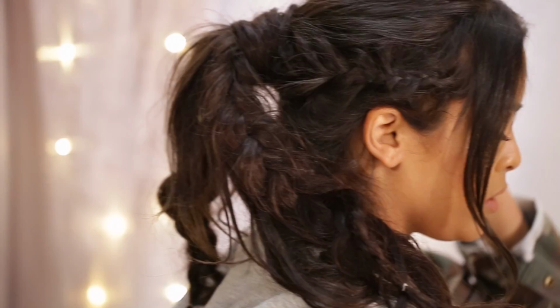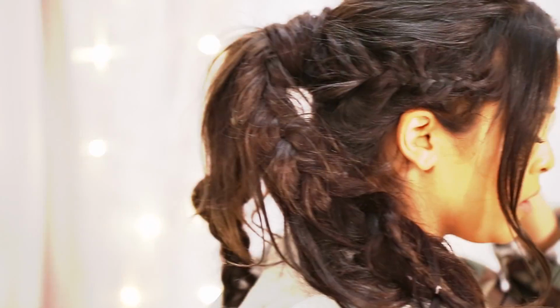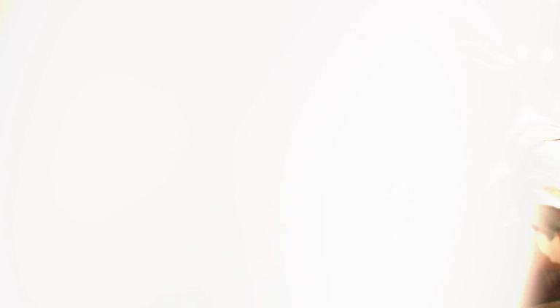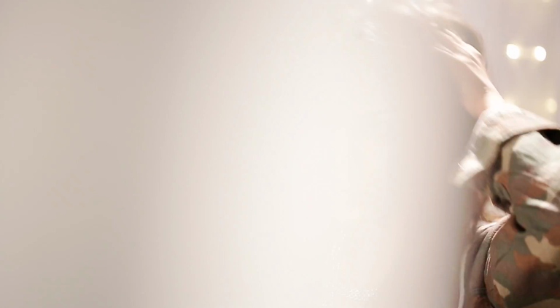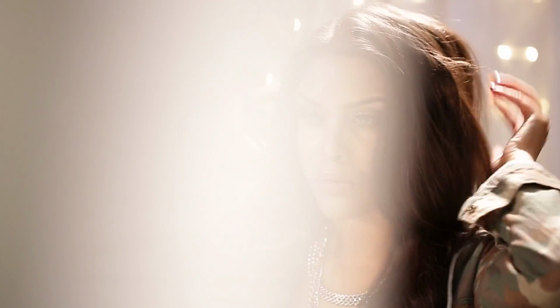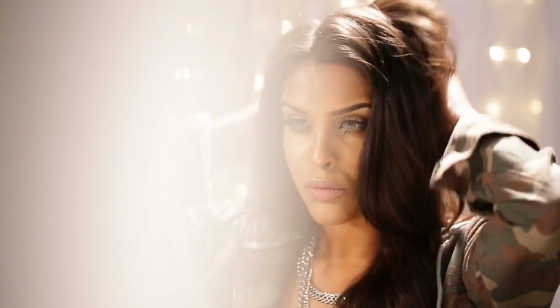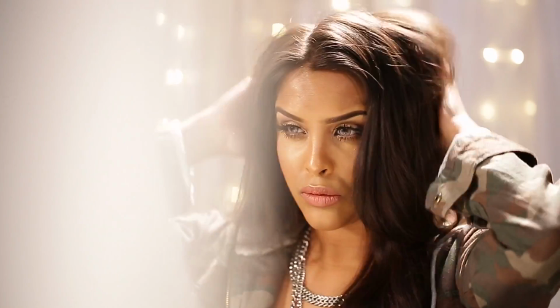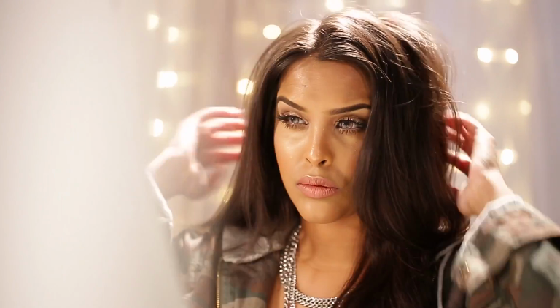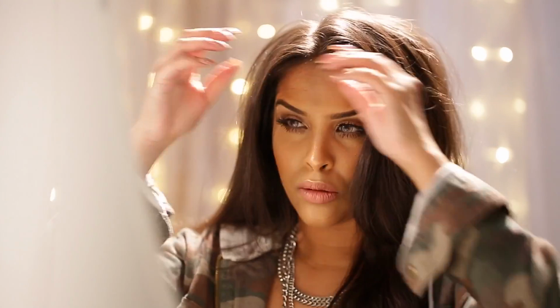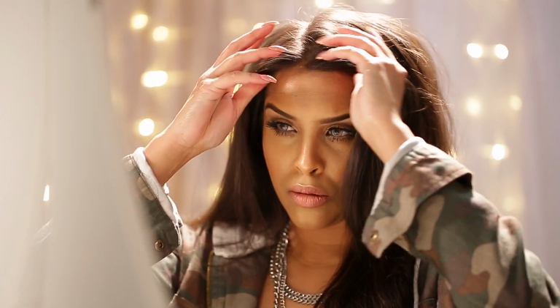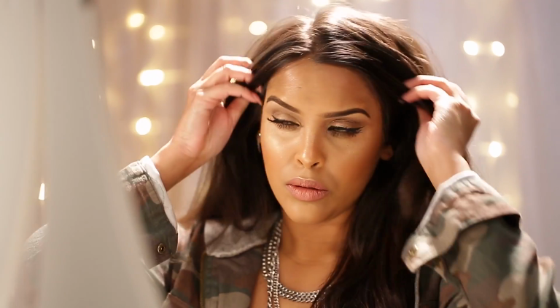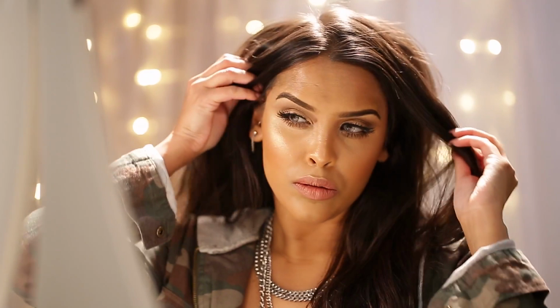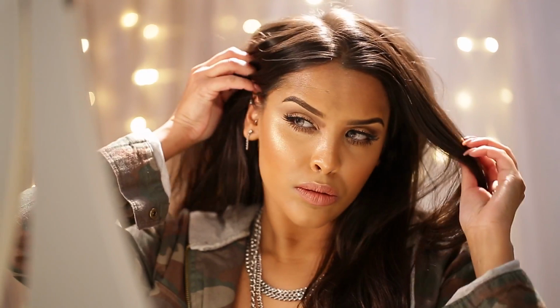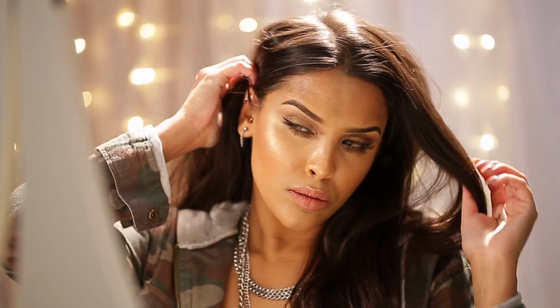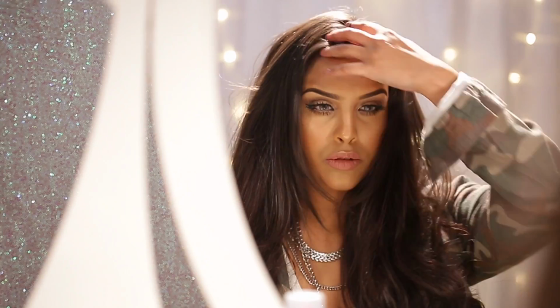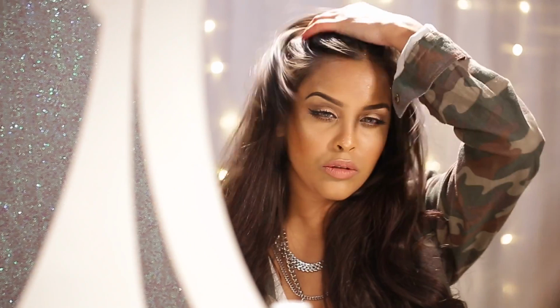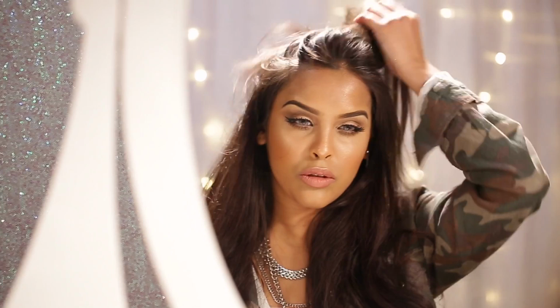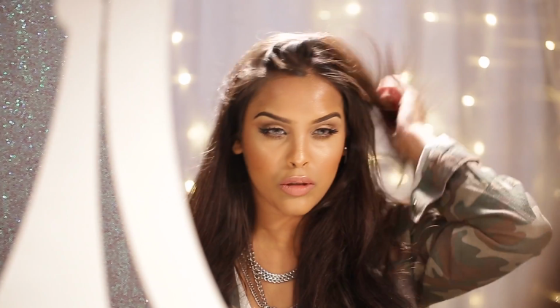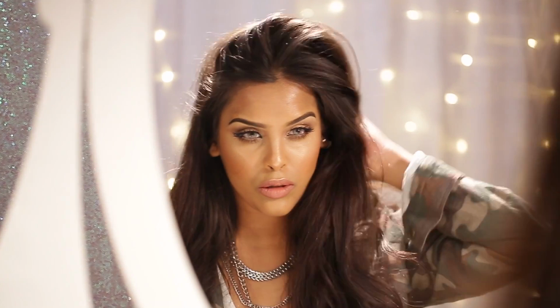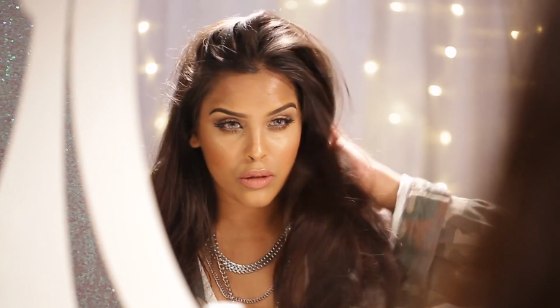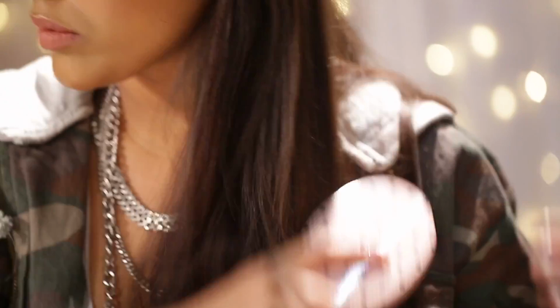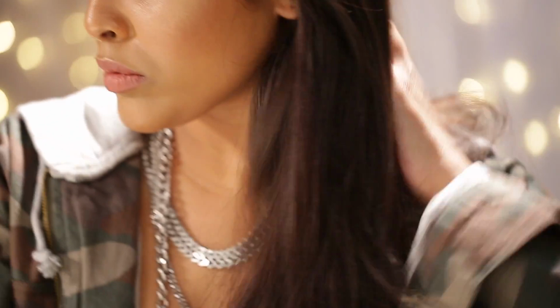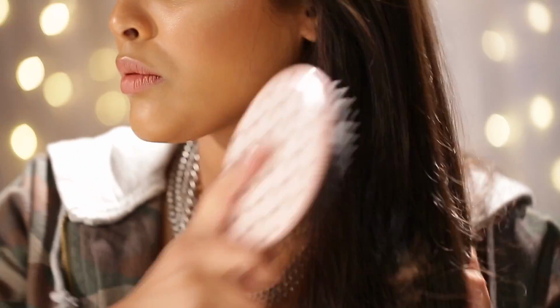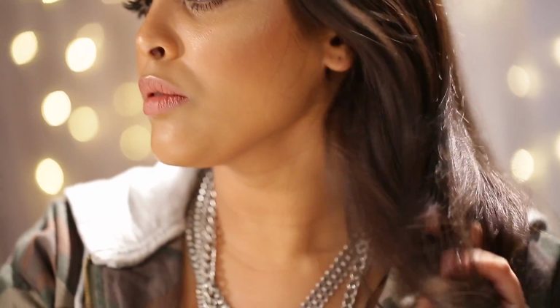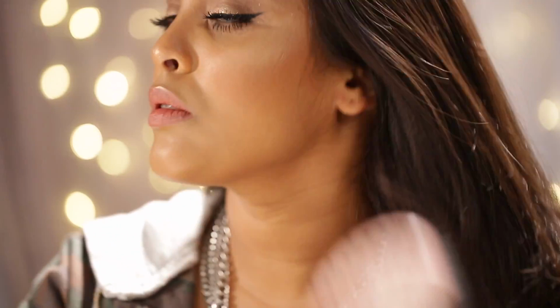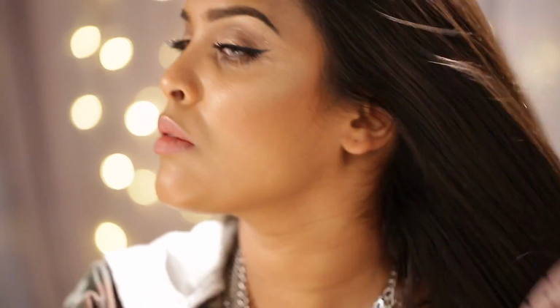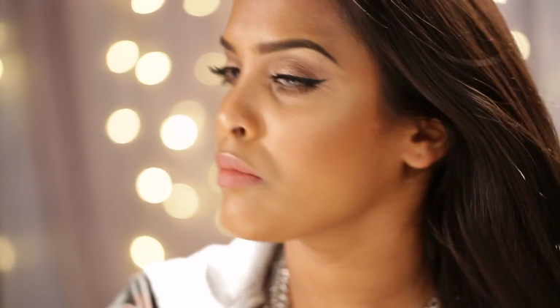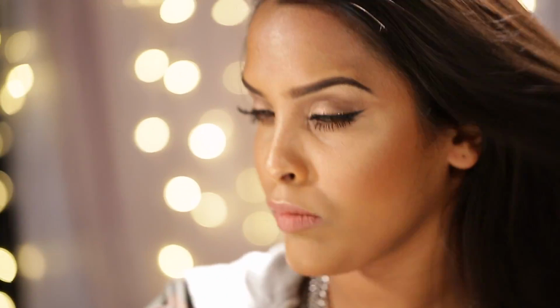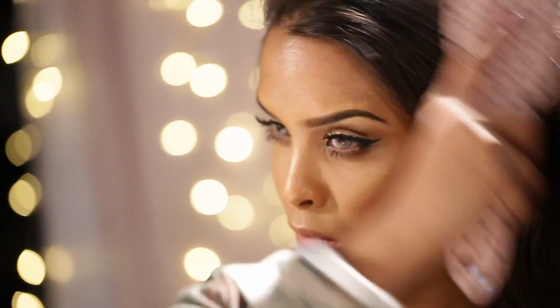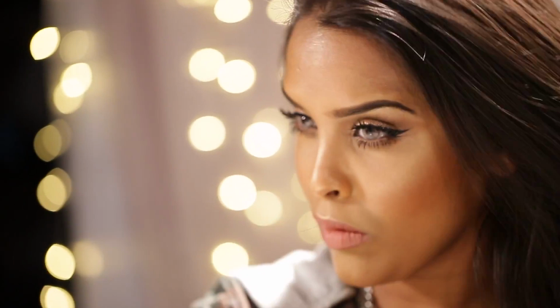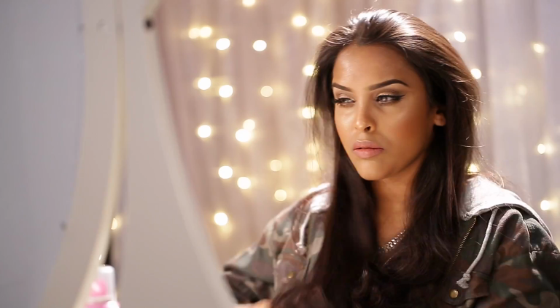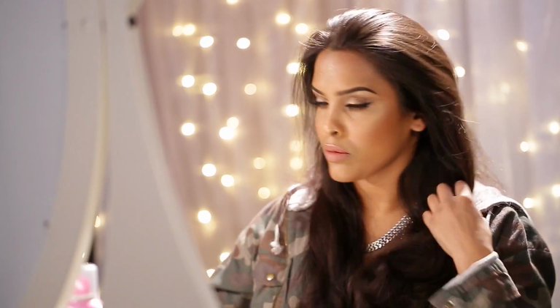Hey guys, welcome back to my channel. Today I'm coming at you with a wavy braided ponytail. I'm going to start off by brushing my hair because I do get knots and tangles and I want to get rid of them.